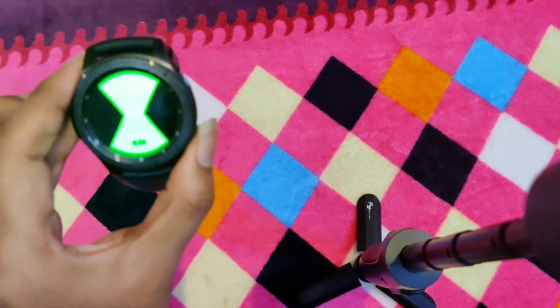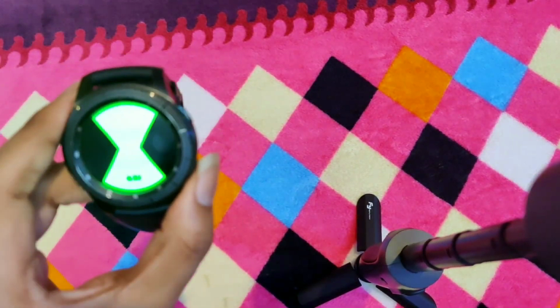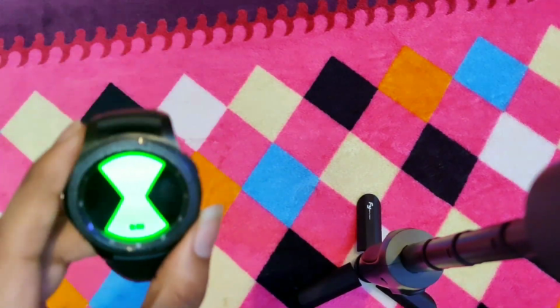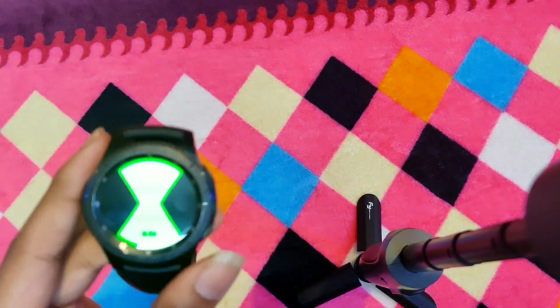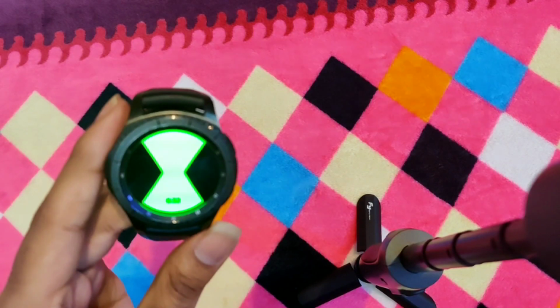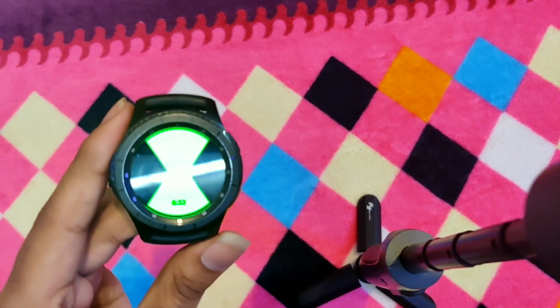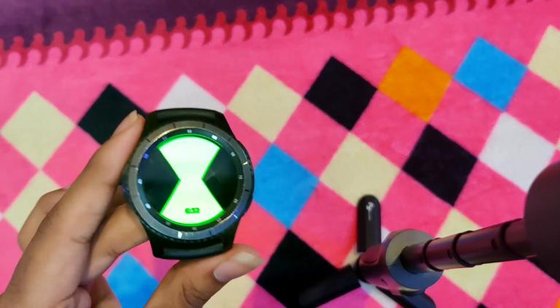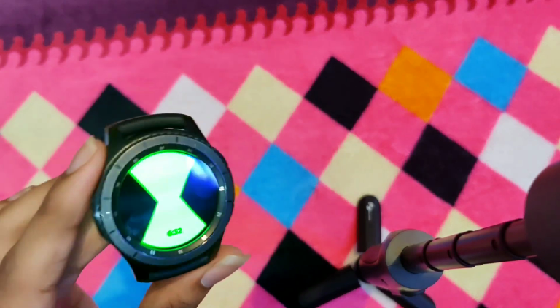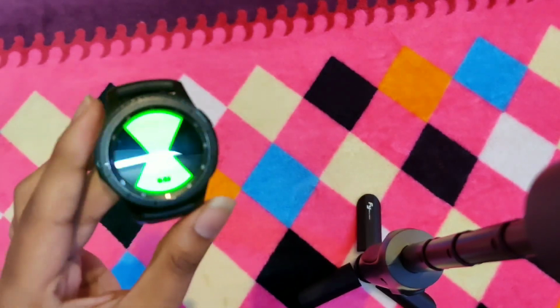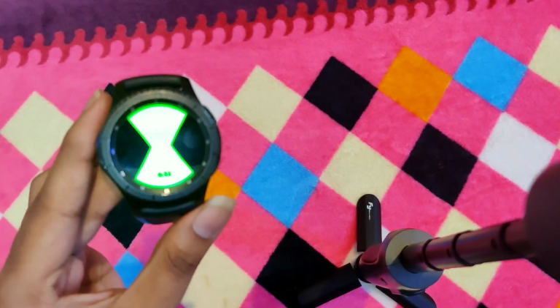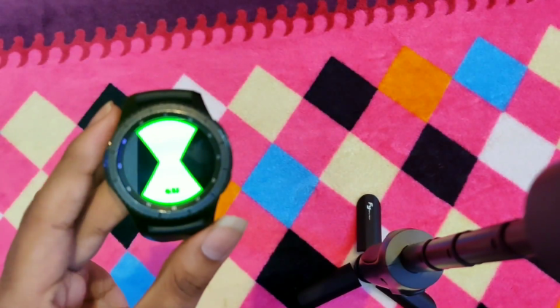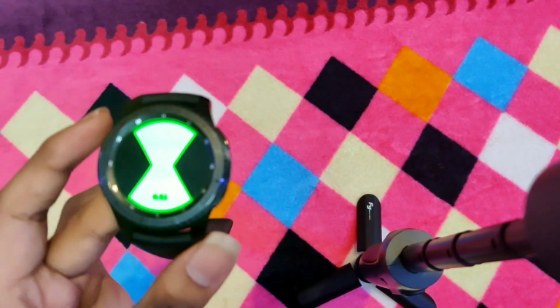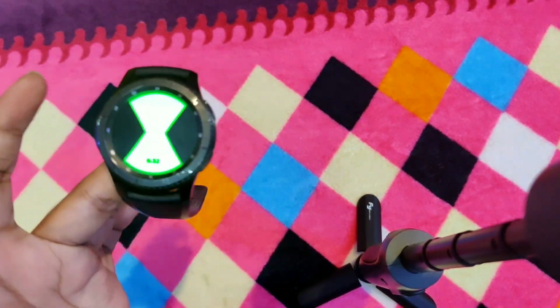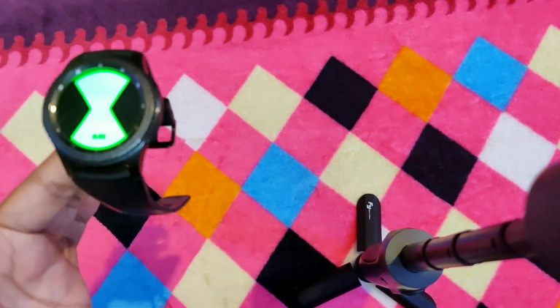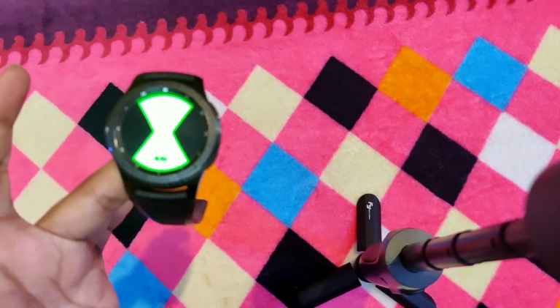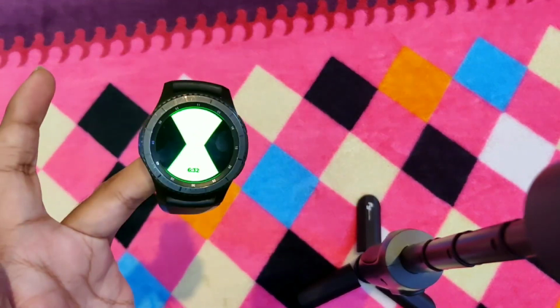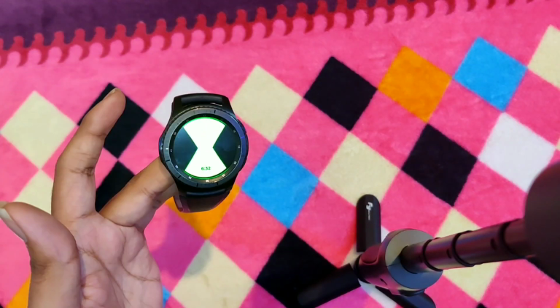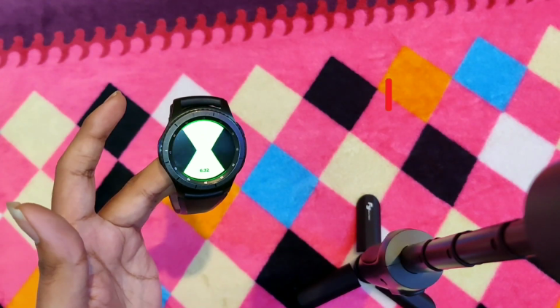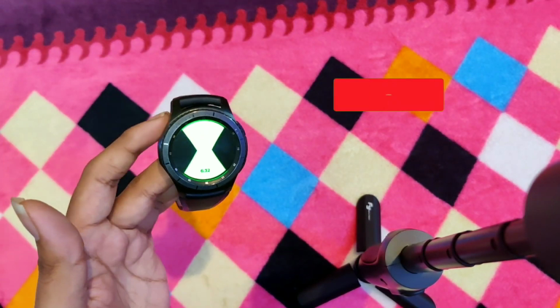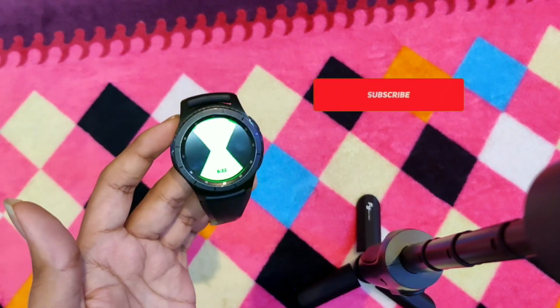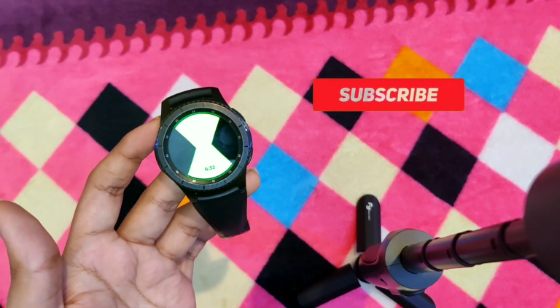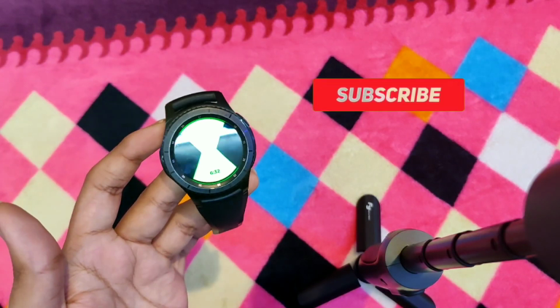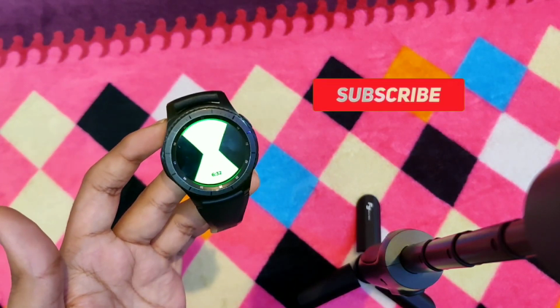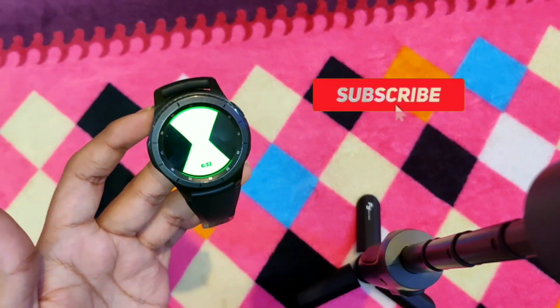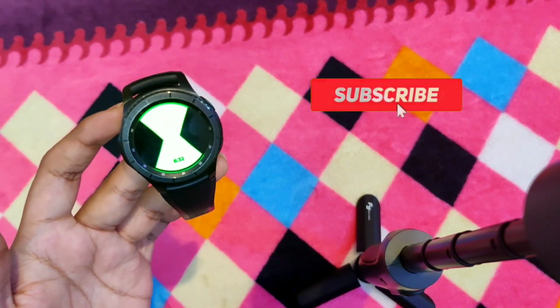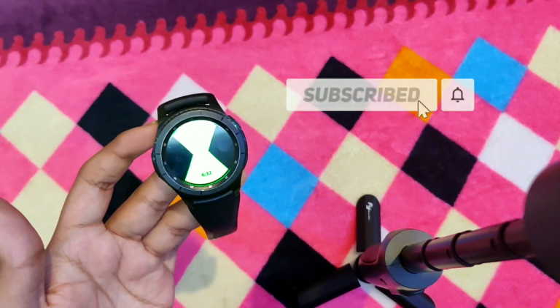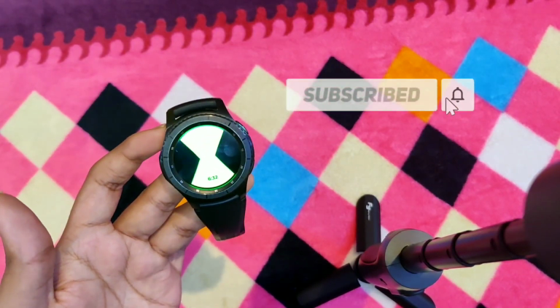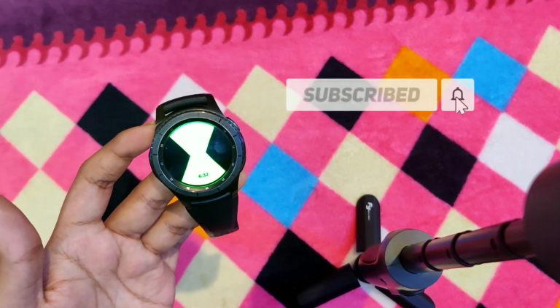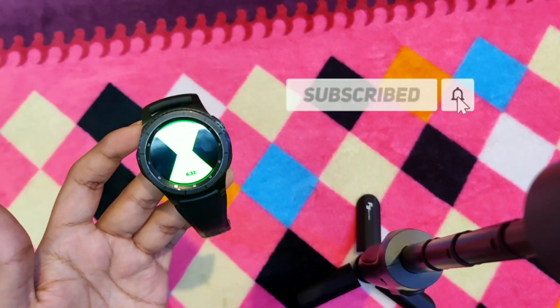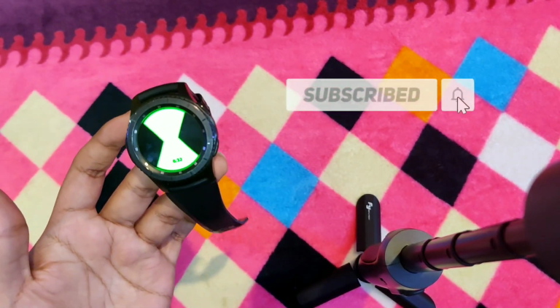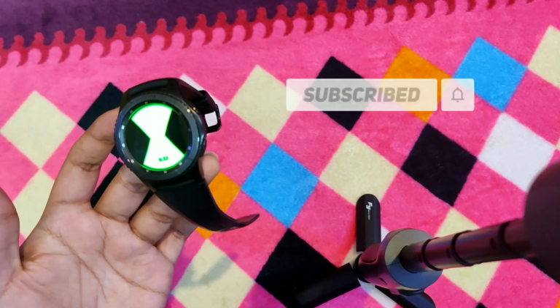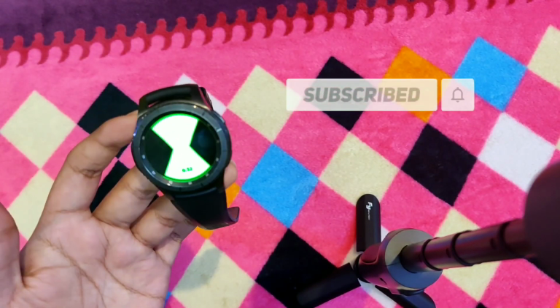In the next video, I'll be showing you how to download this watch face and set it as your default watch face. So please subscribe to my channel in order to get more updates on tech, bikes and many more stuff.